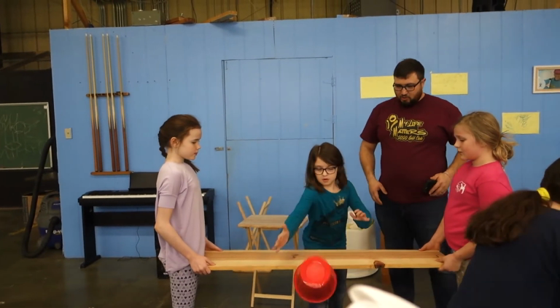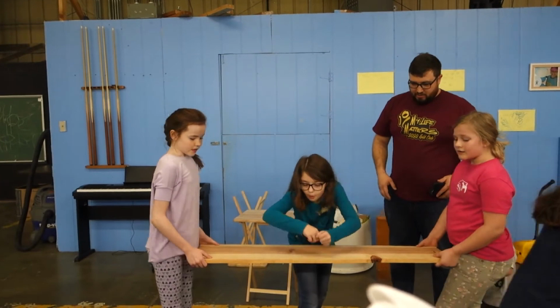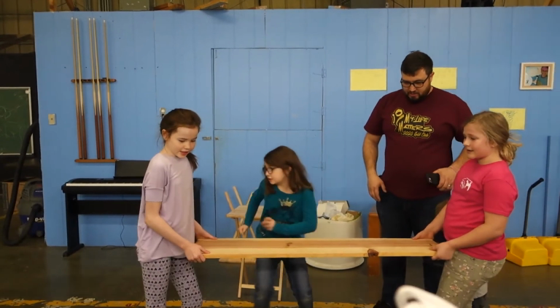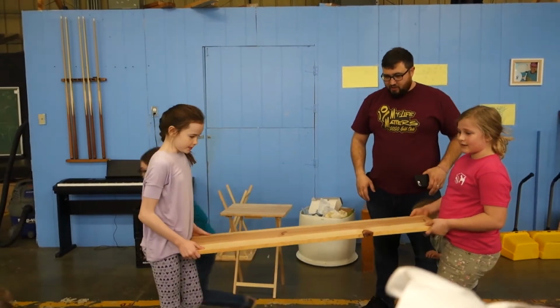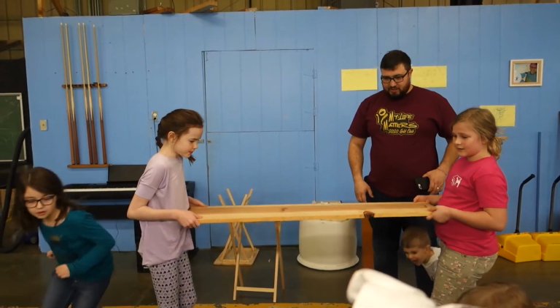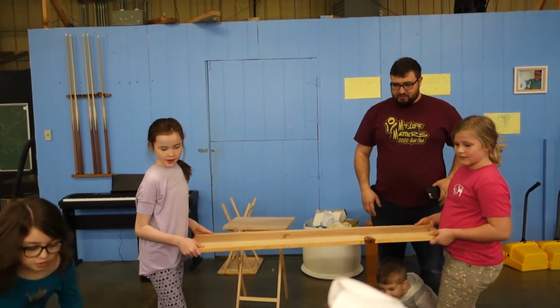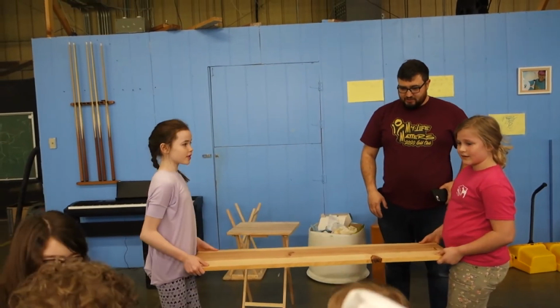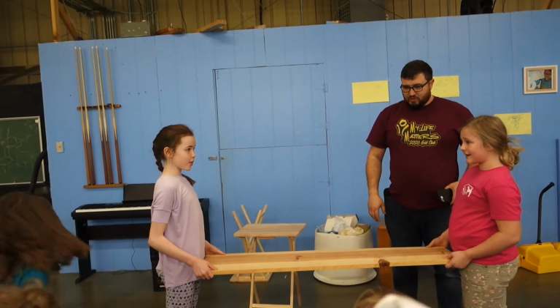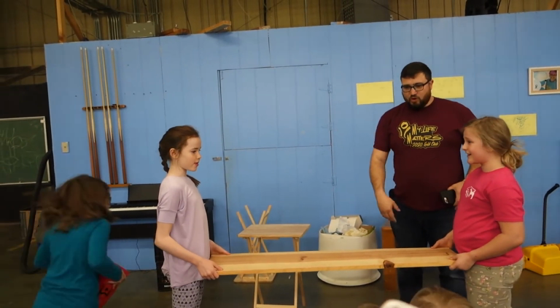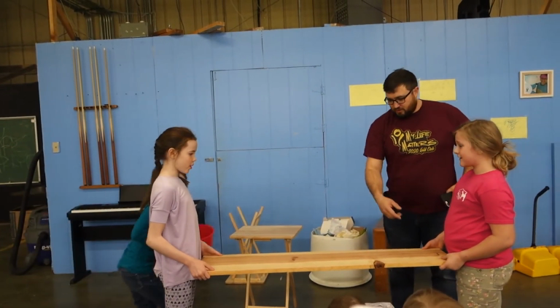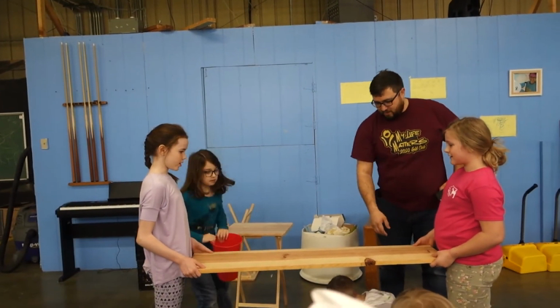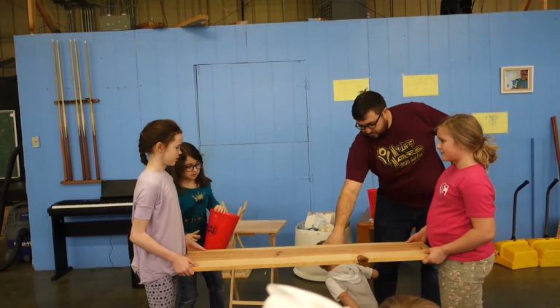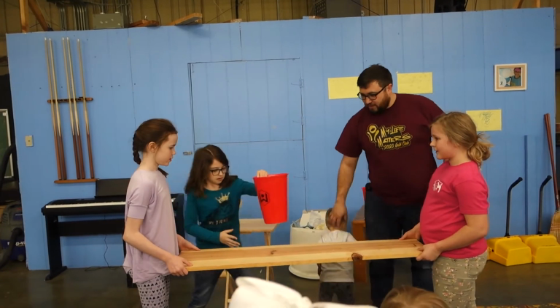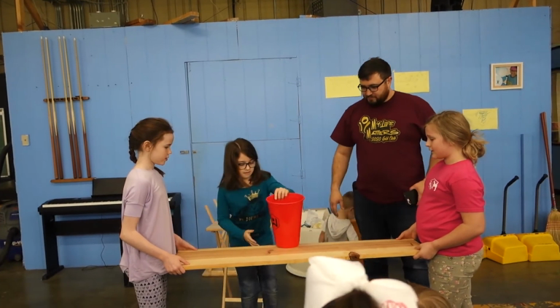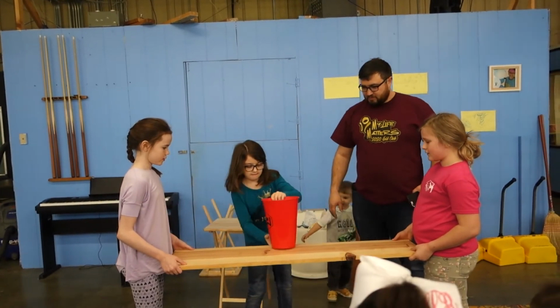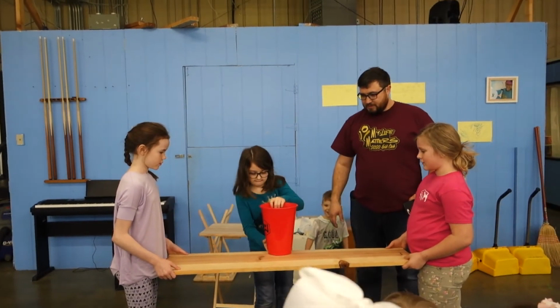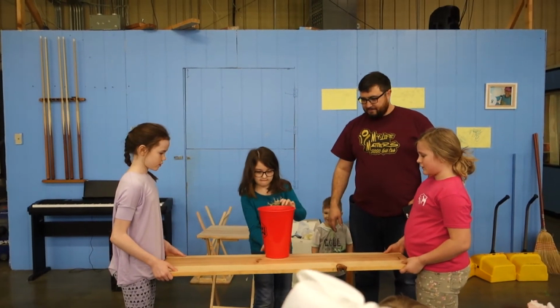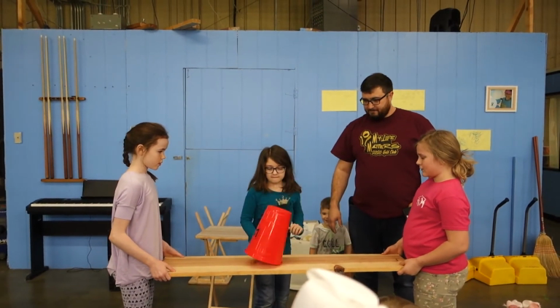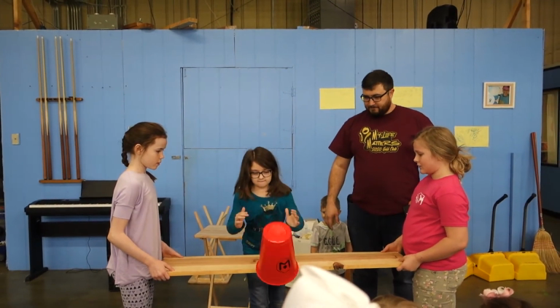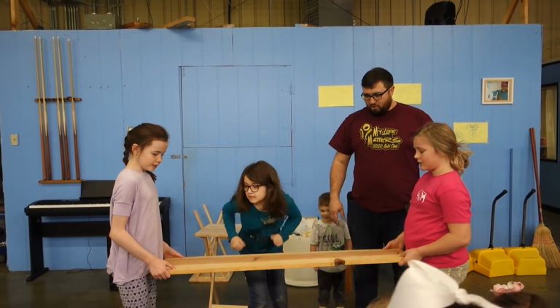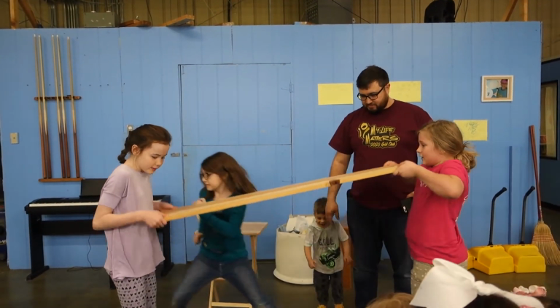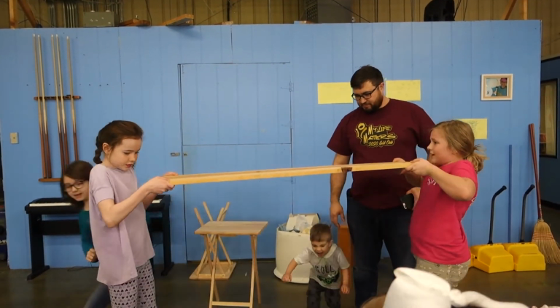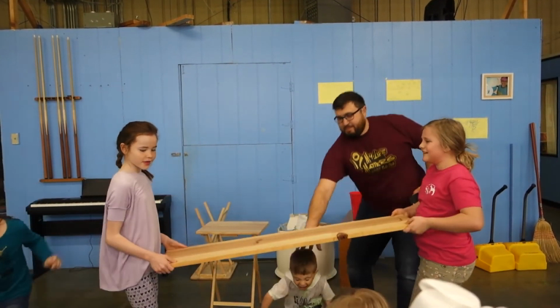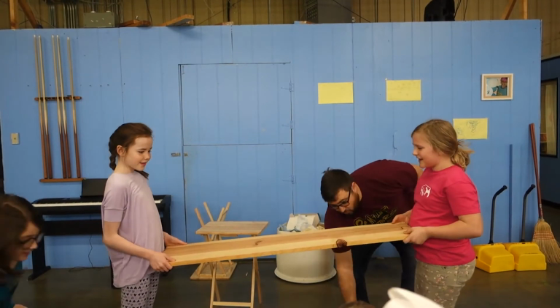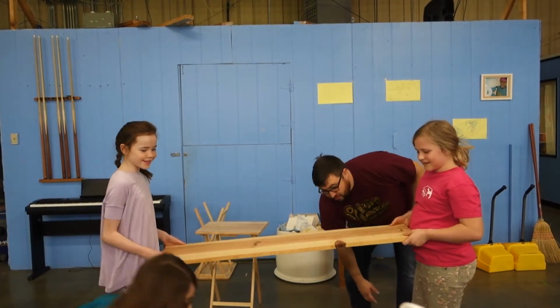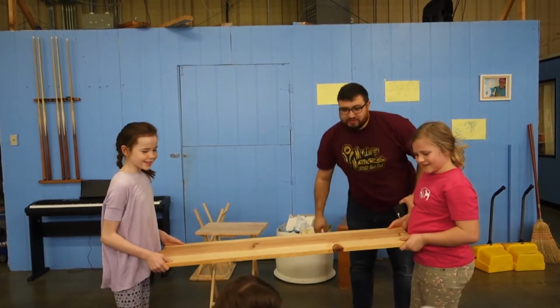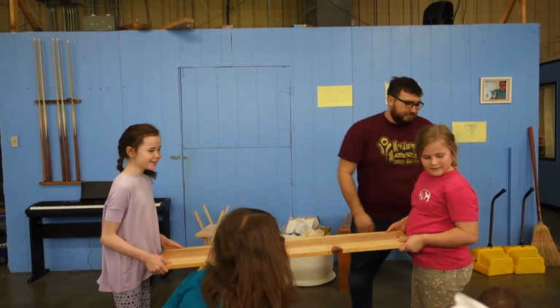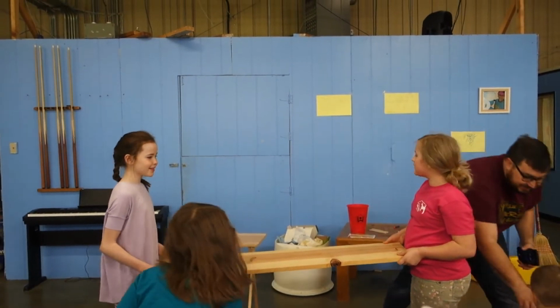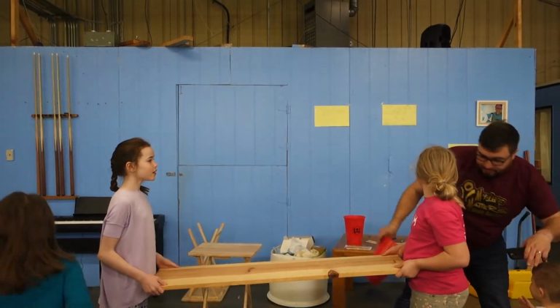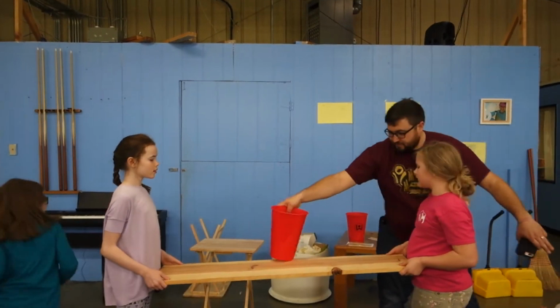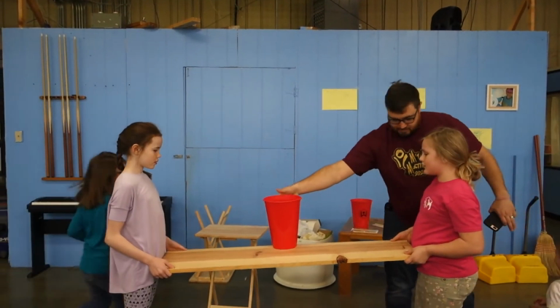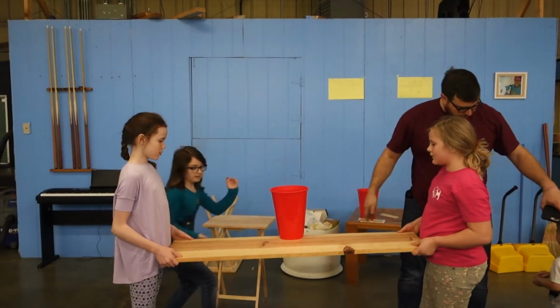Go get it, go get it, go get it. Will, come back, get out of the way, Will. Go ahead. Oh, I'm up. Will, stop. Don't touch.